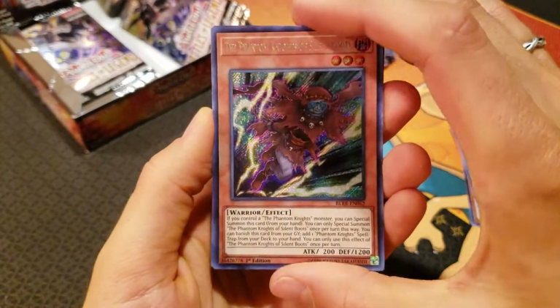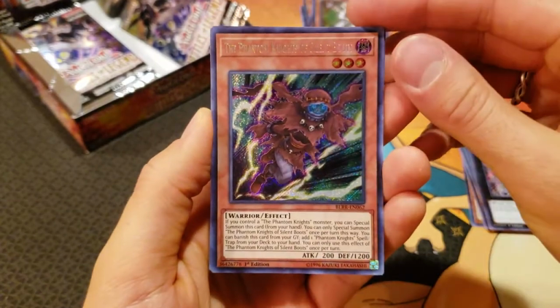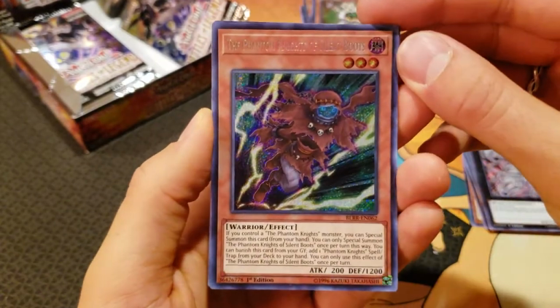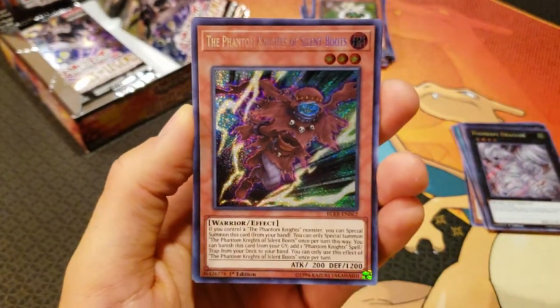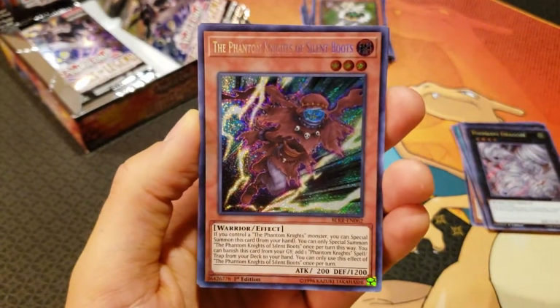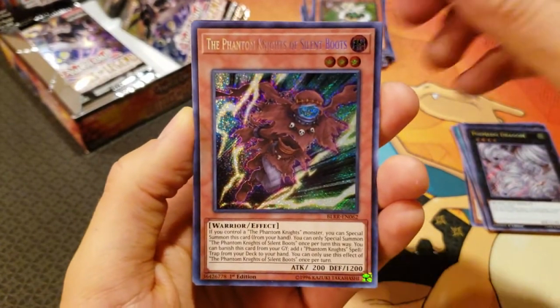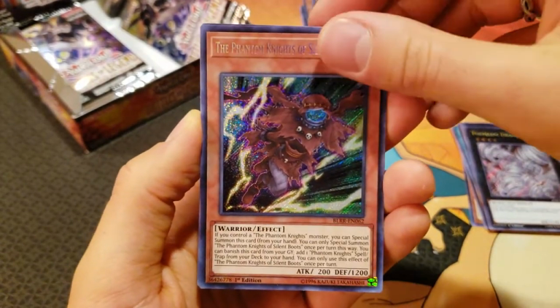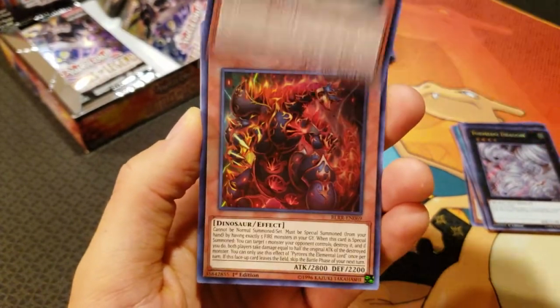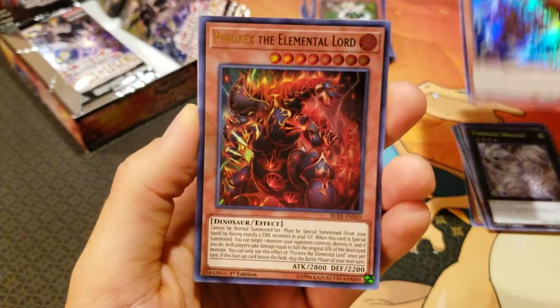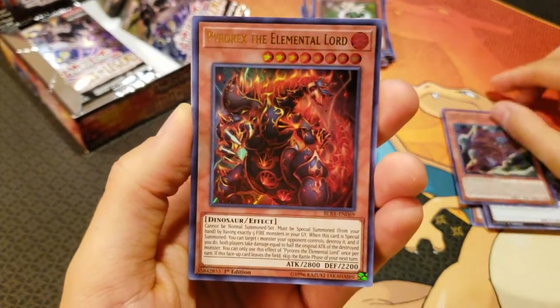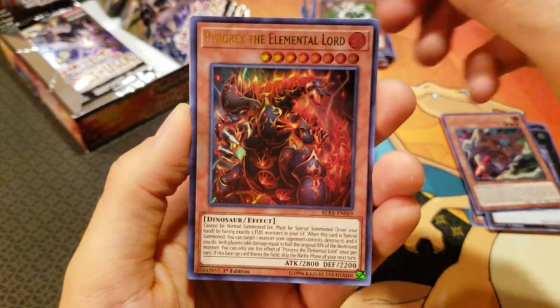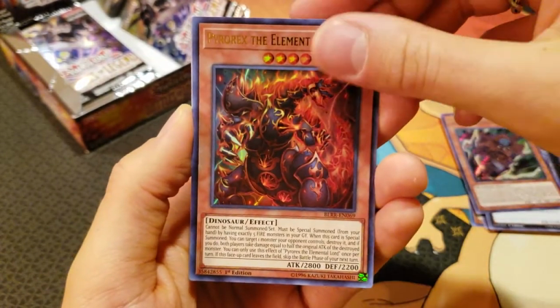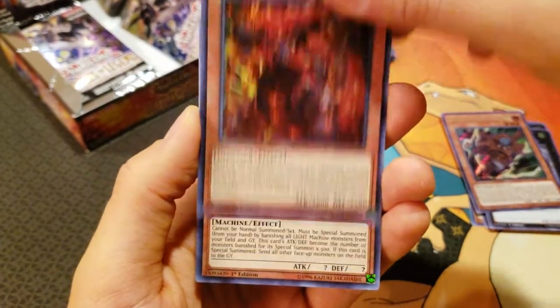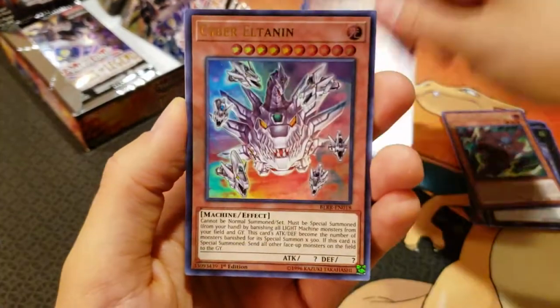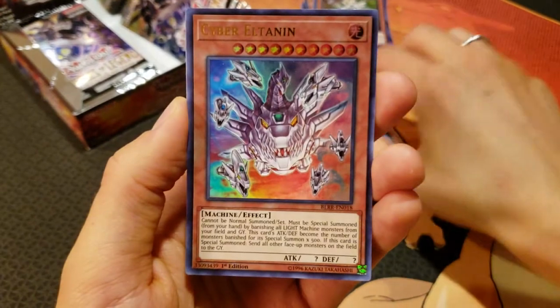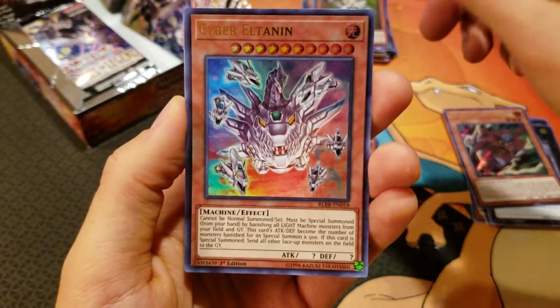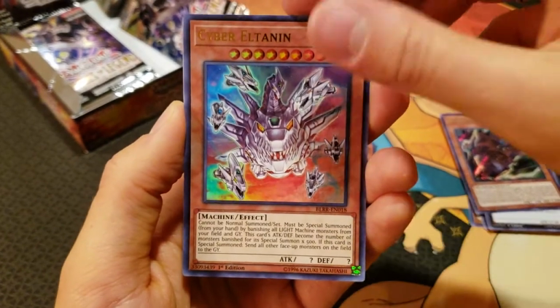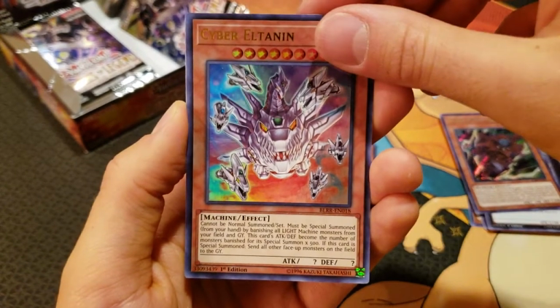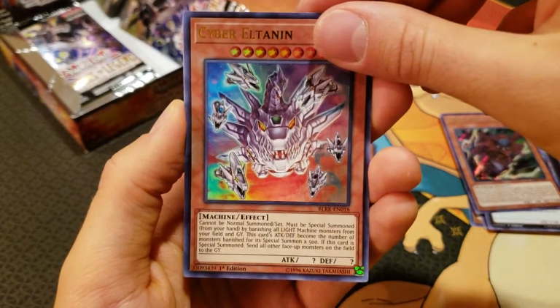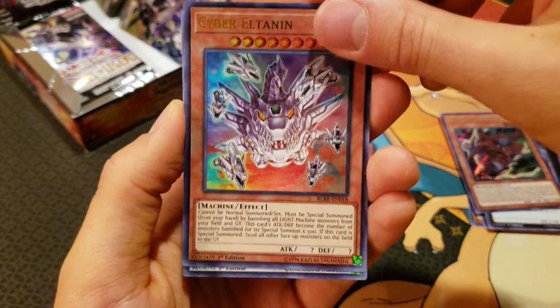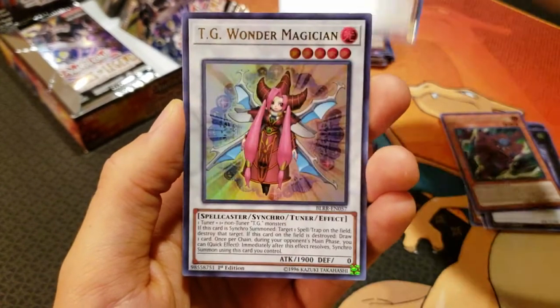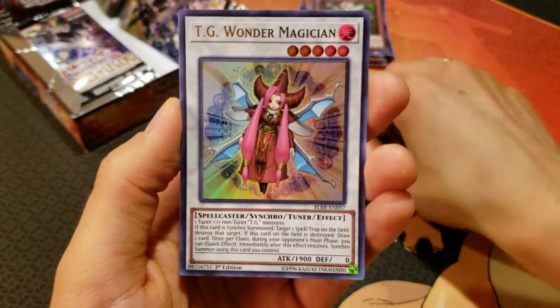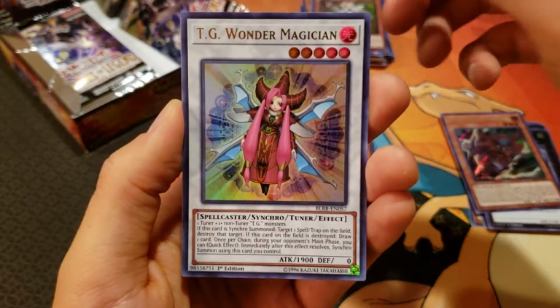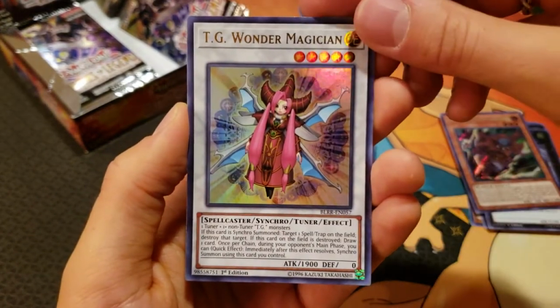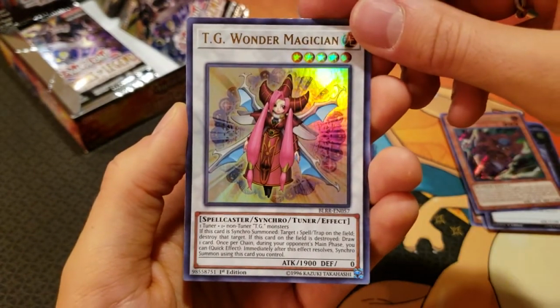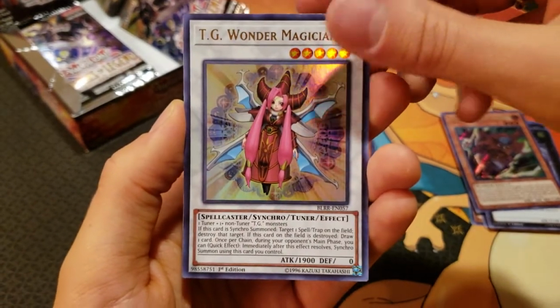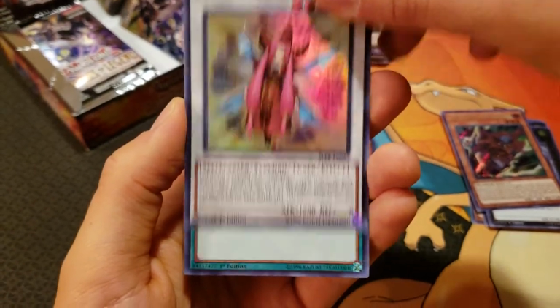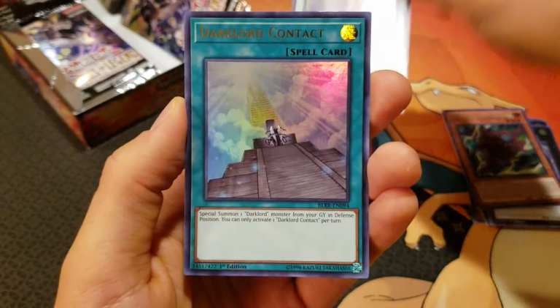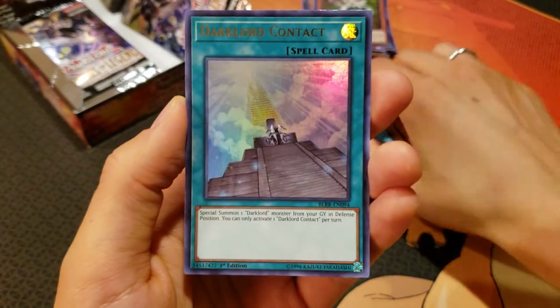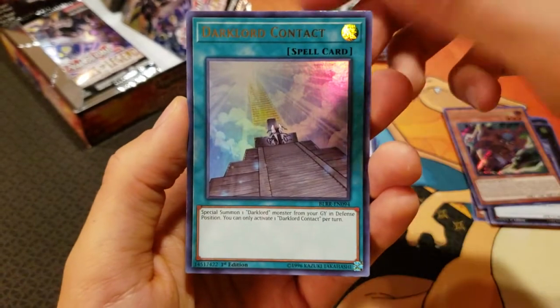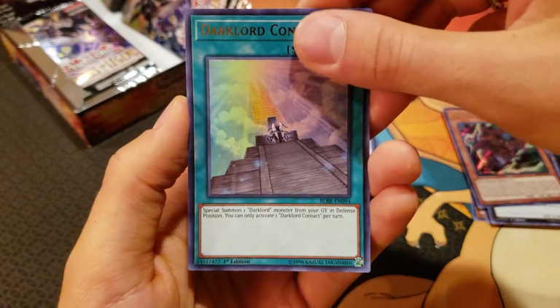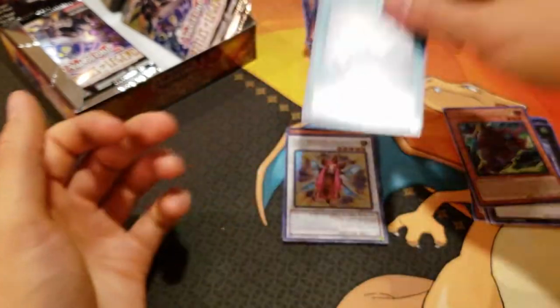We have the Phantom Knights of Silent Boots, Pyrorex the Ultimate Elemental Lord, Cyber Elytonen, TG Wonder Magician — very cool — a Synchro Tuner, and a Dark Lord Contract. Very, very cool.